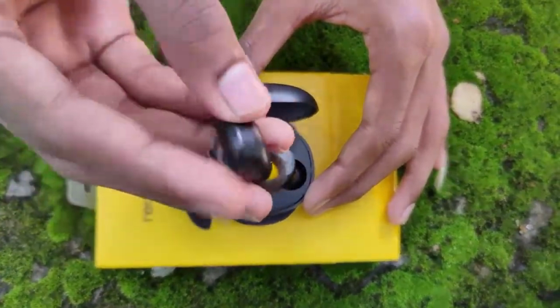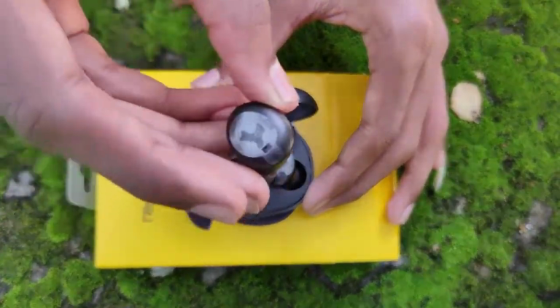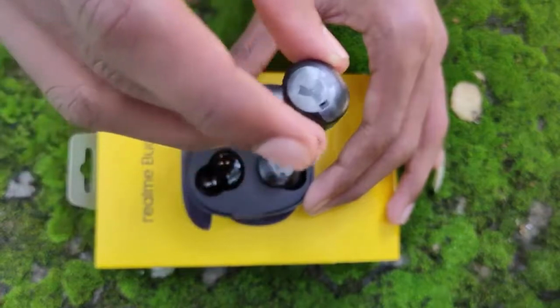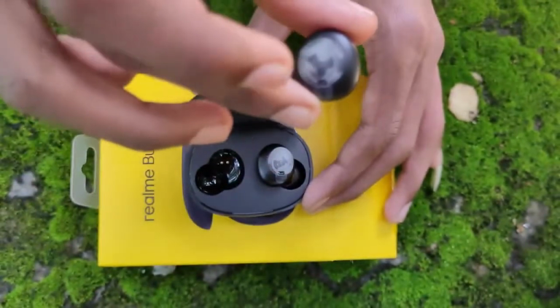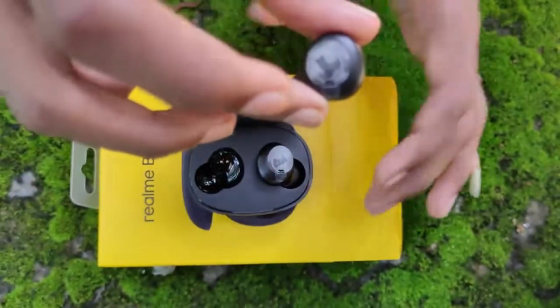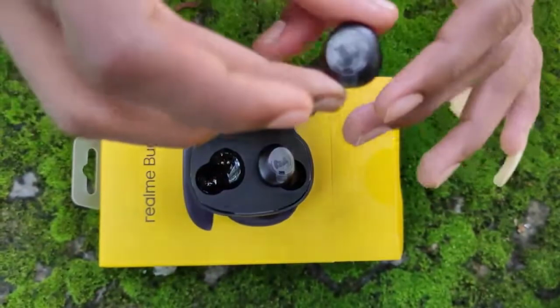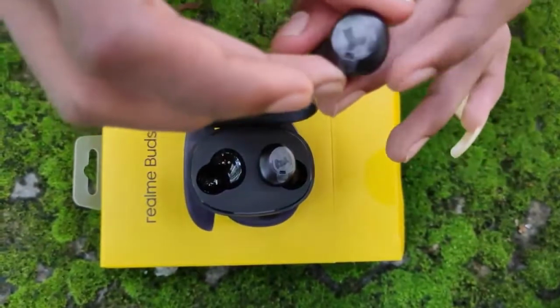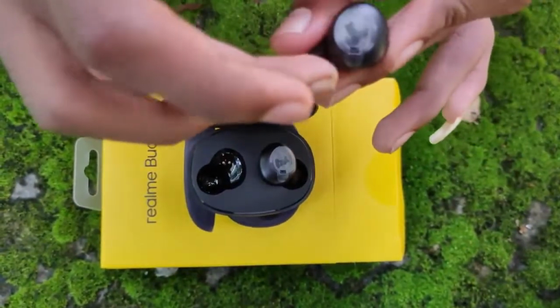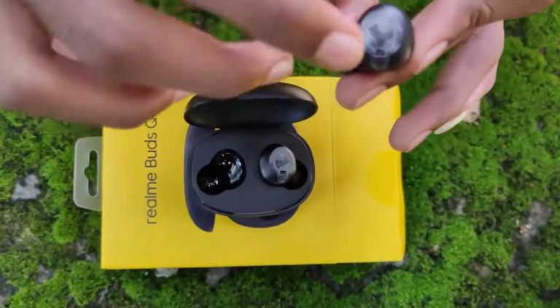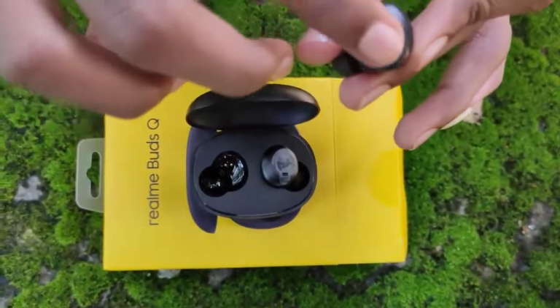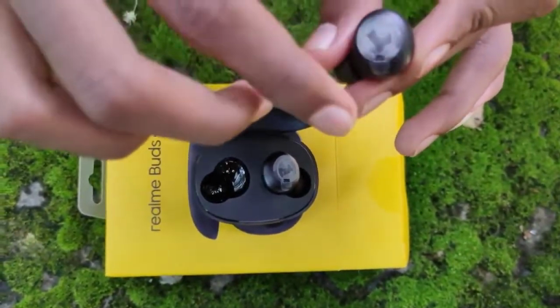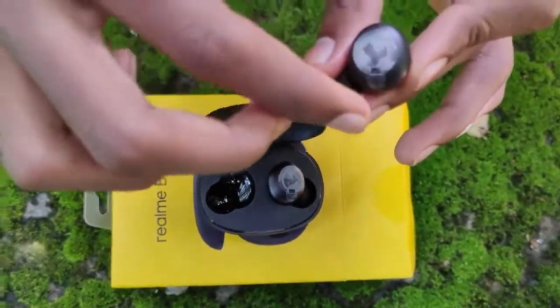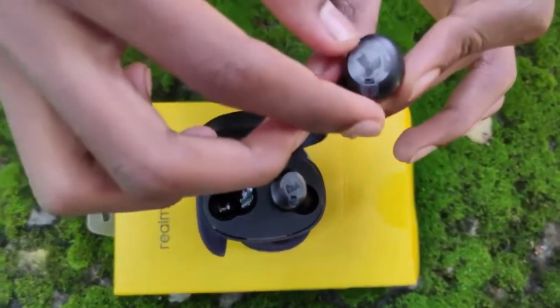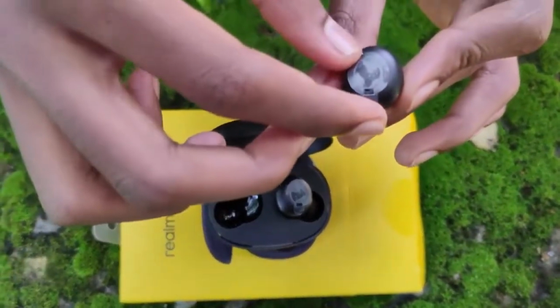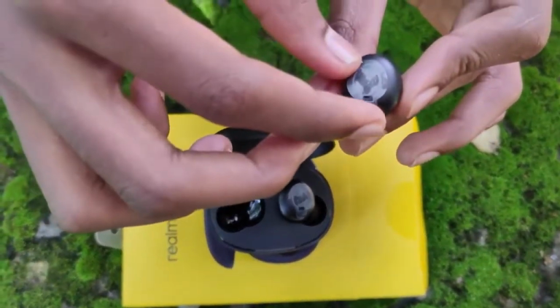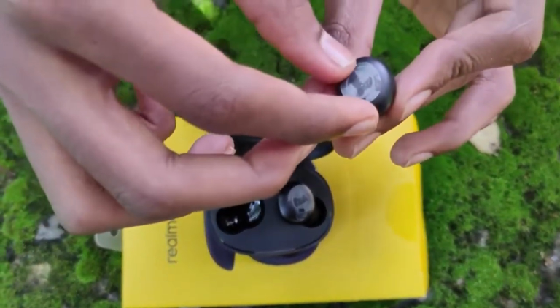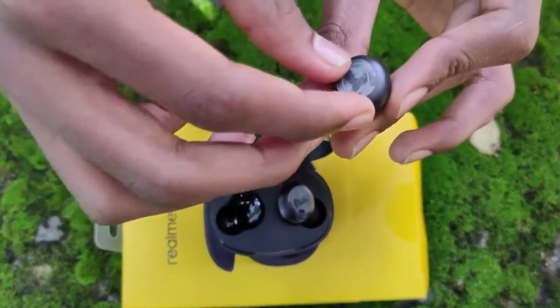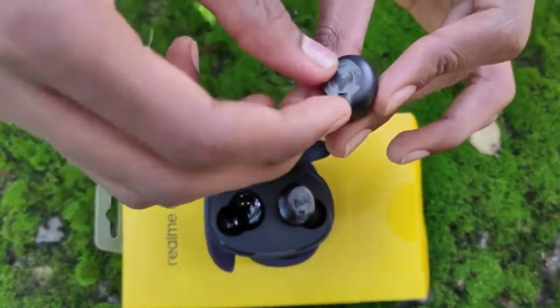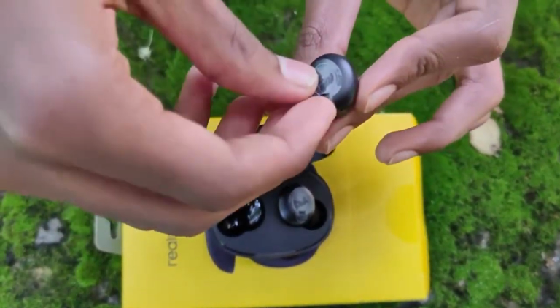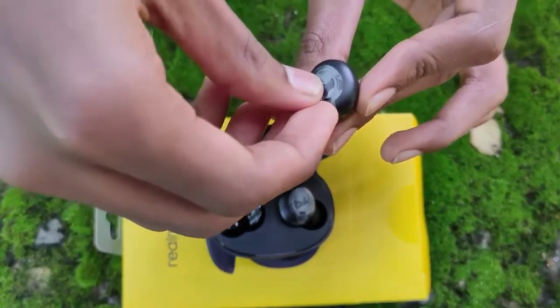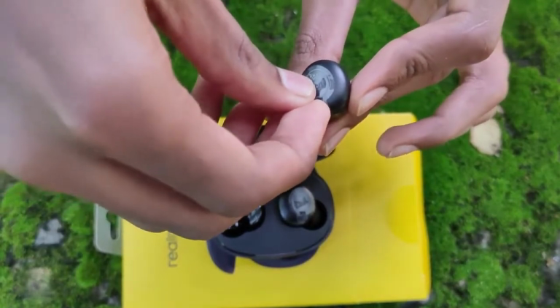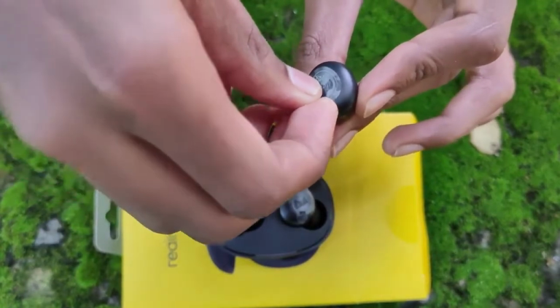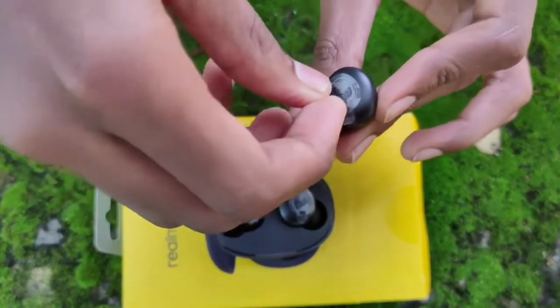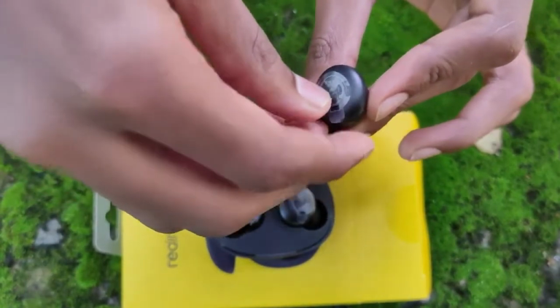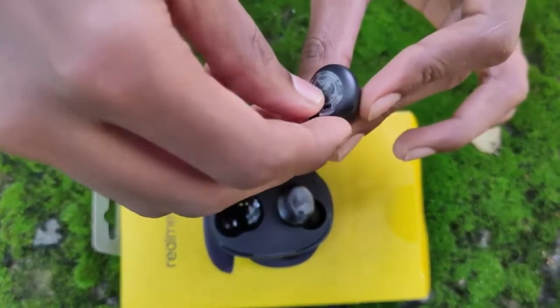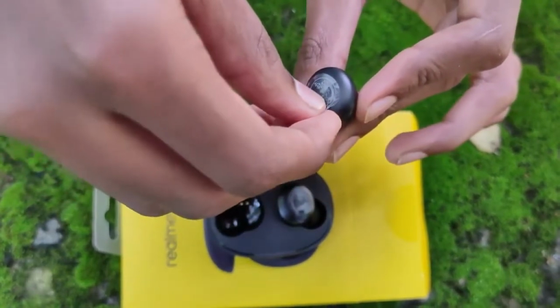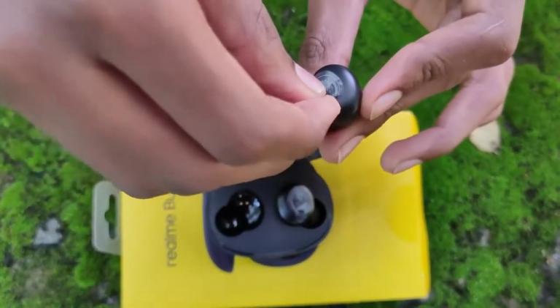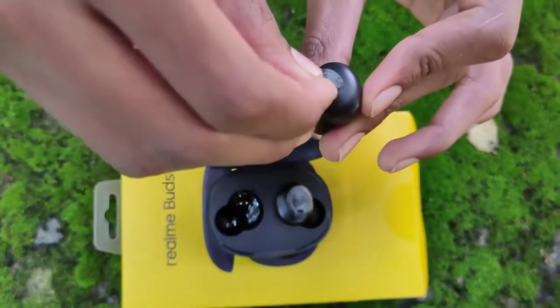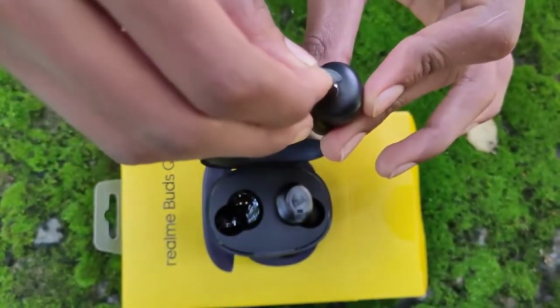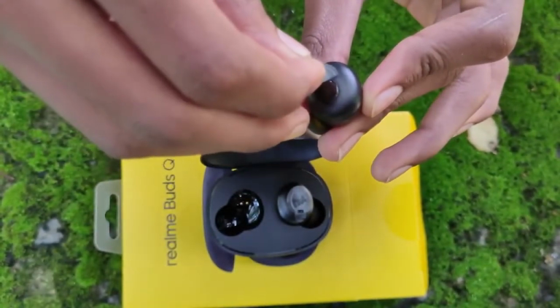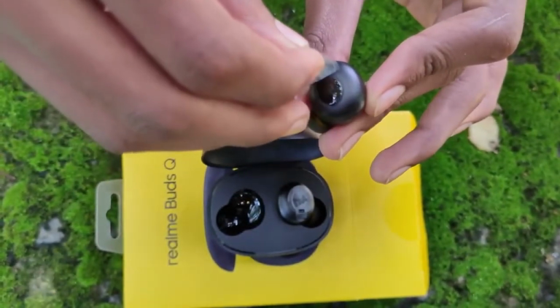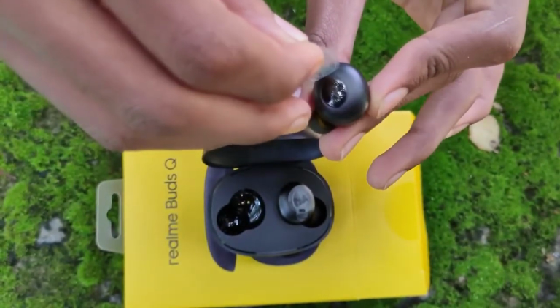There are three variants of our product: Blue, Black, and Yellow. We have three variants available.